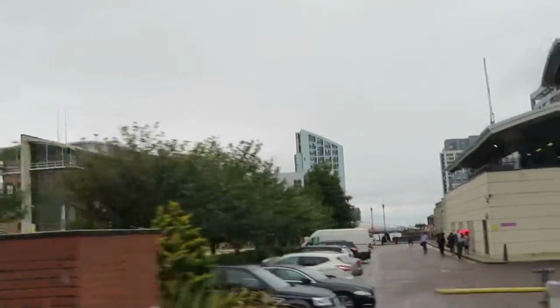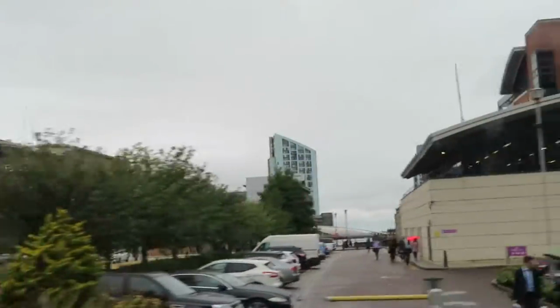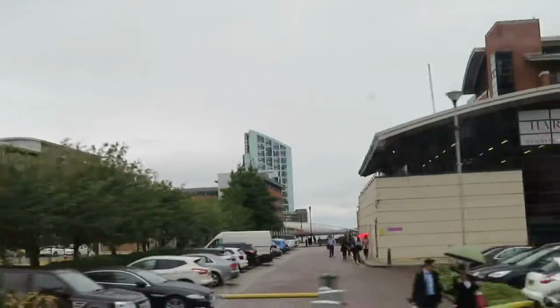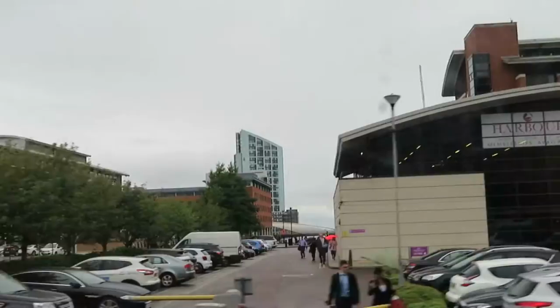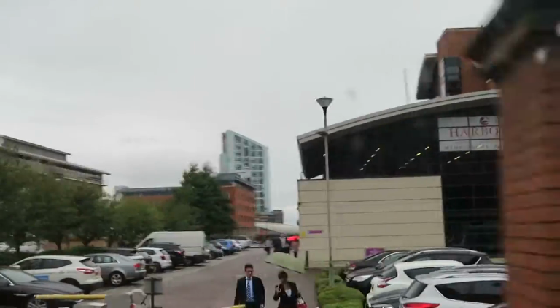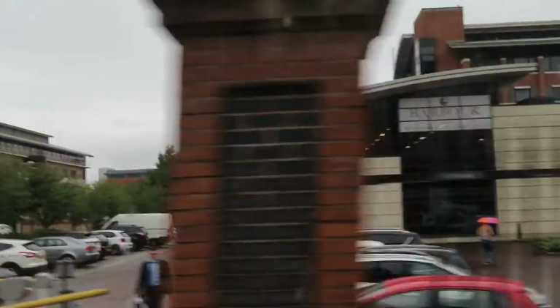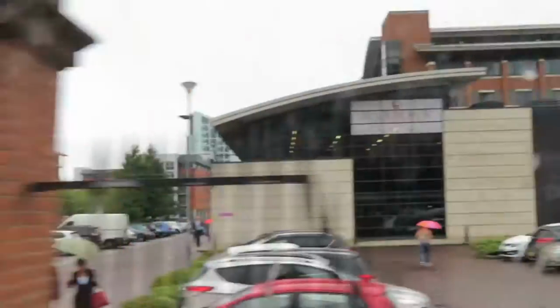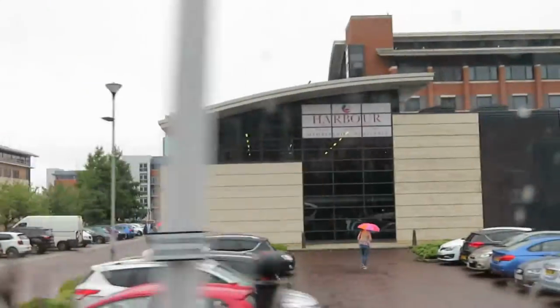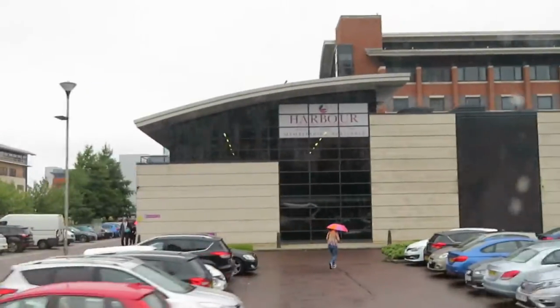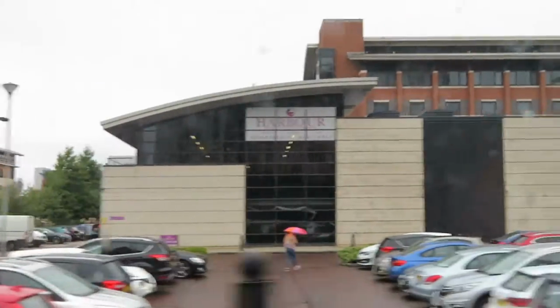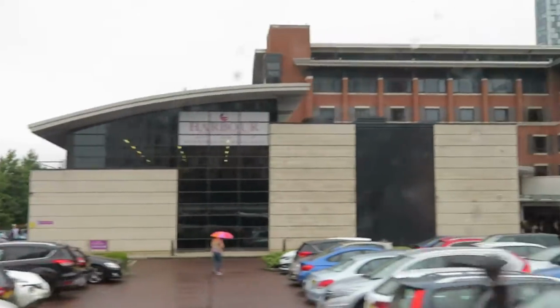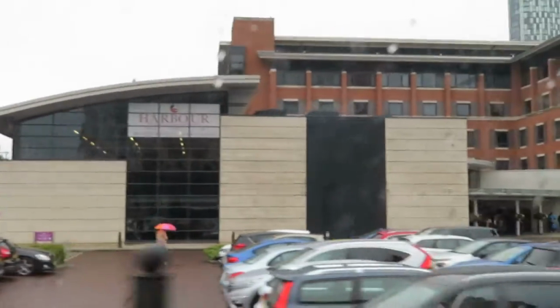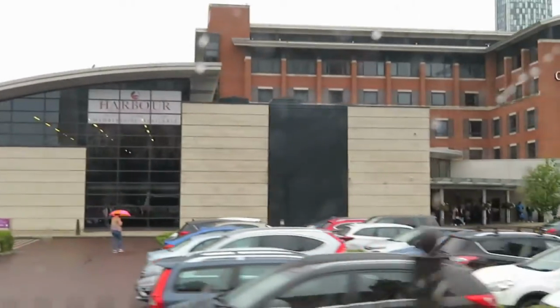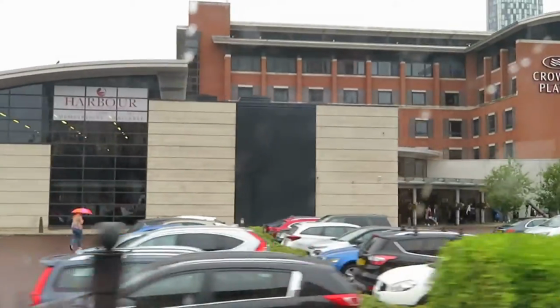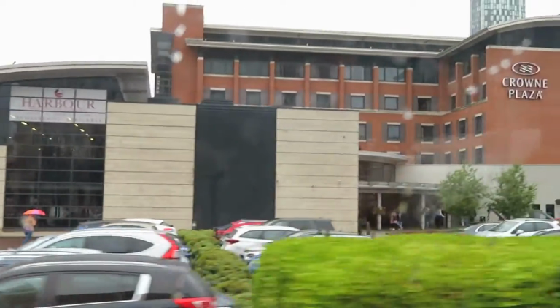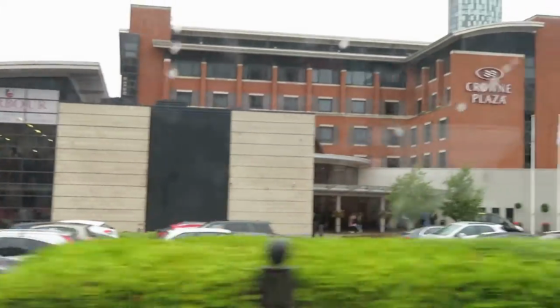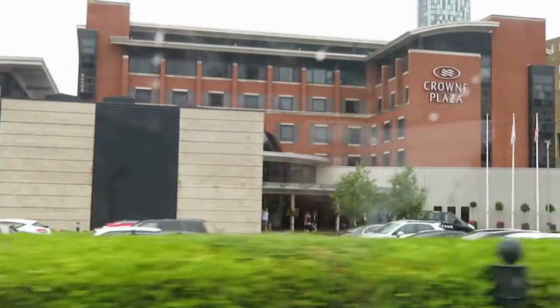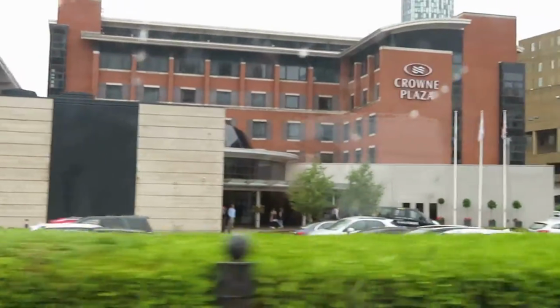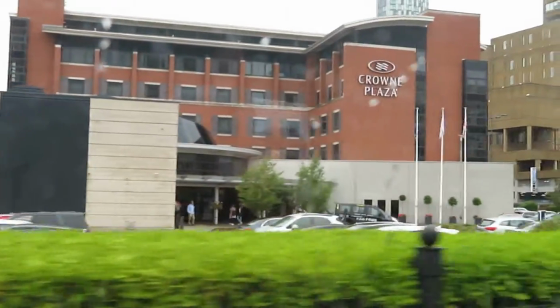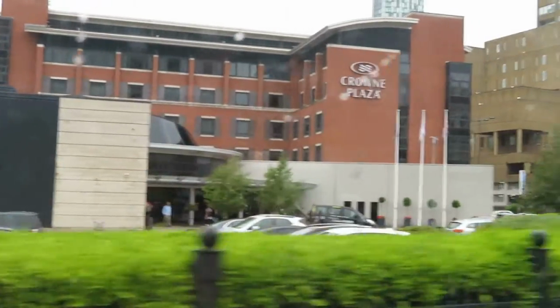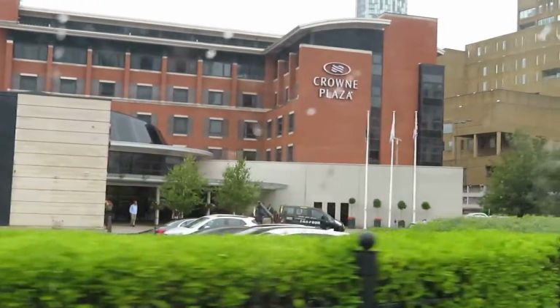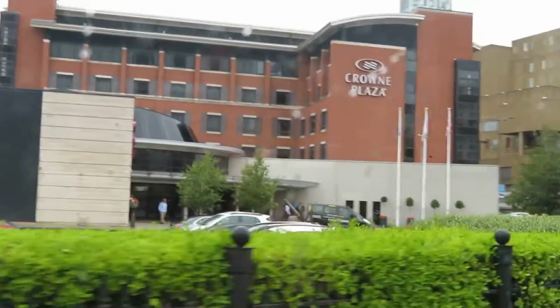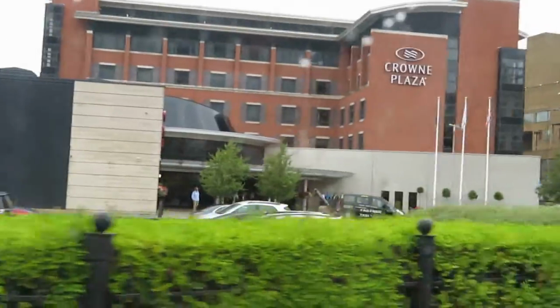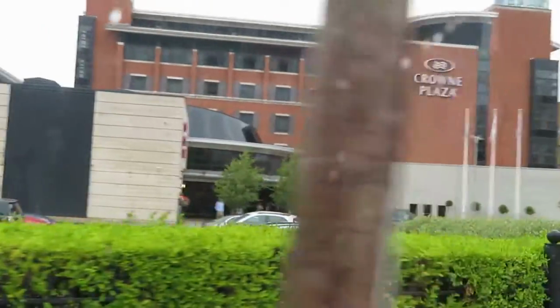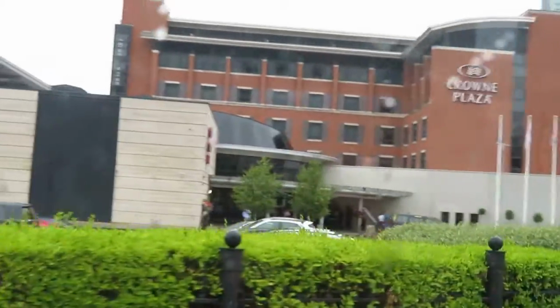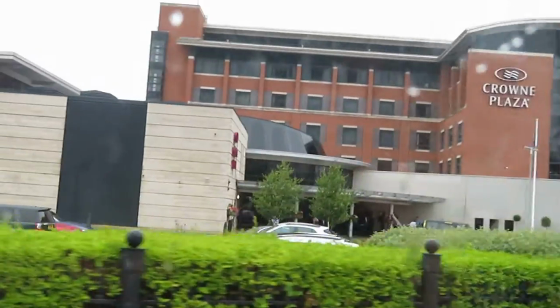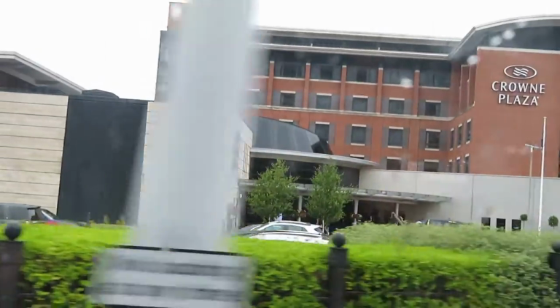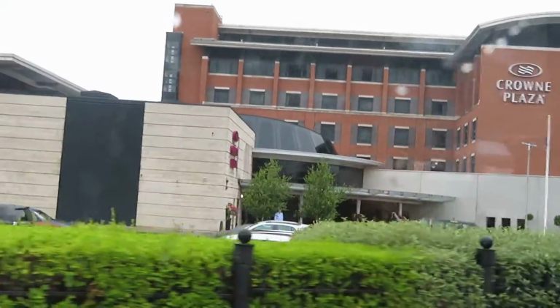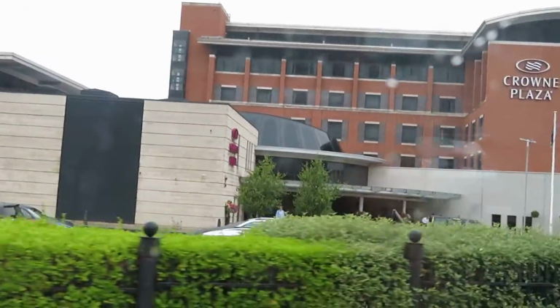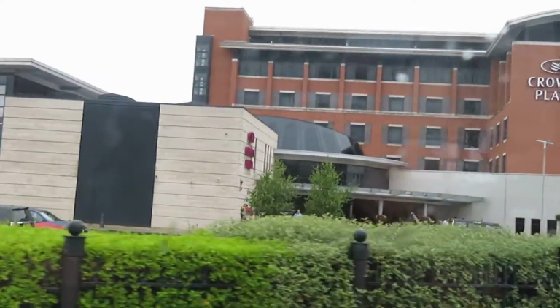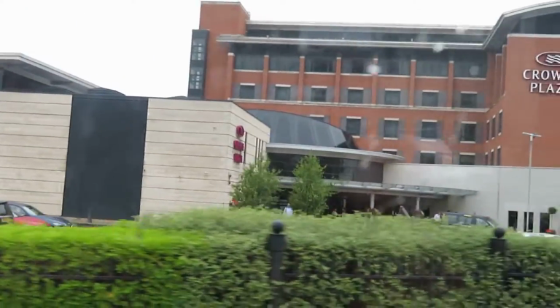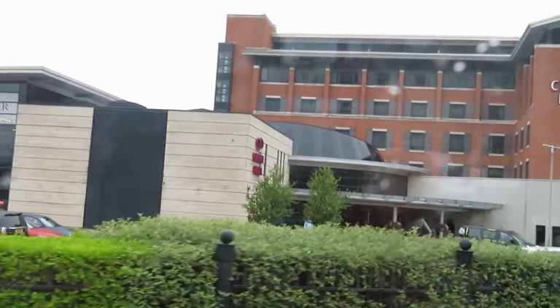As we swing left to go across to the tunnel, you will see the land rises up to our right — that is where the original port of Liverpool was.